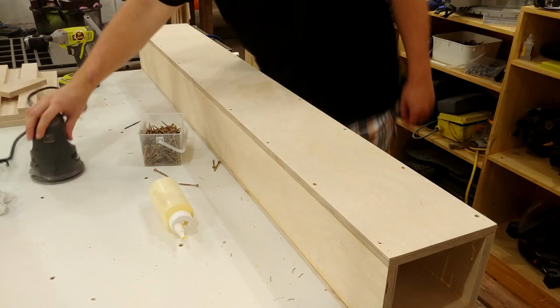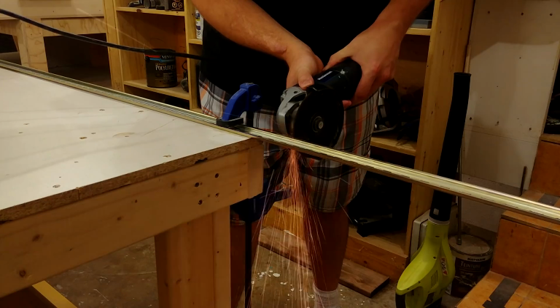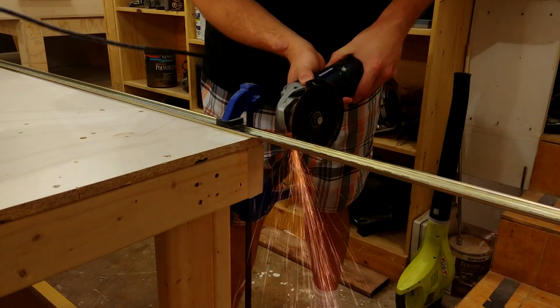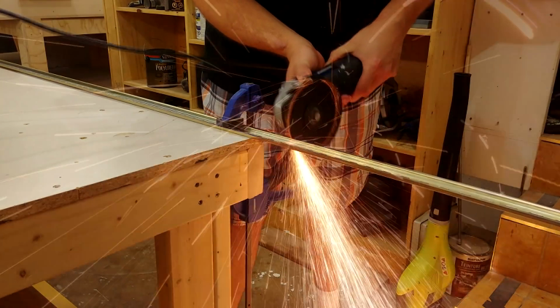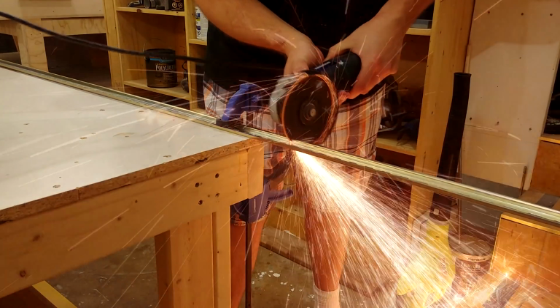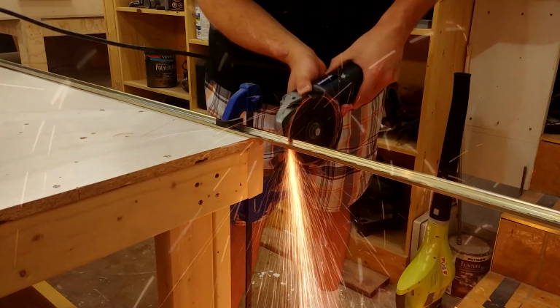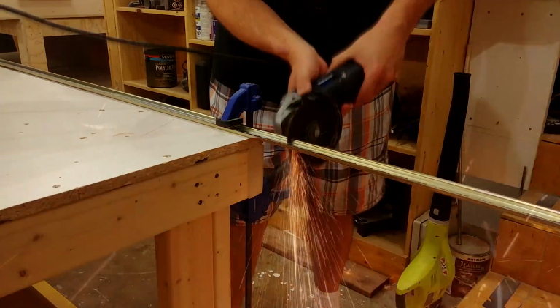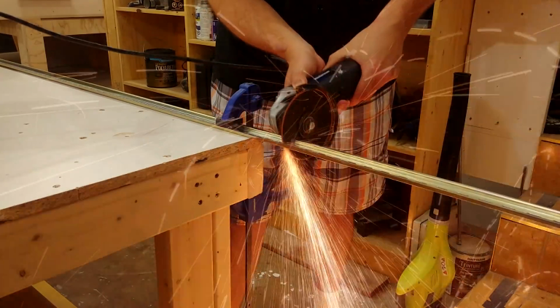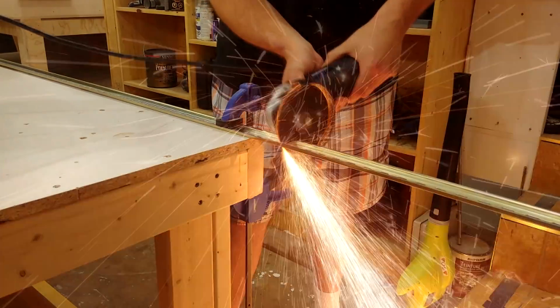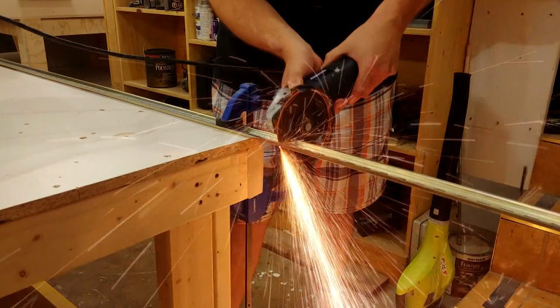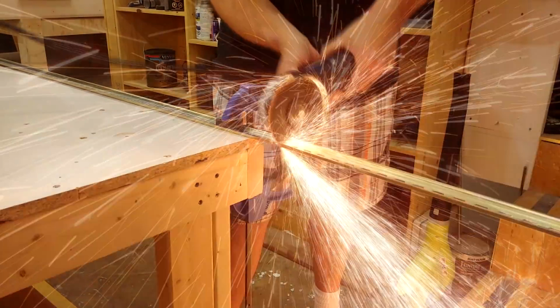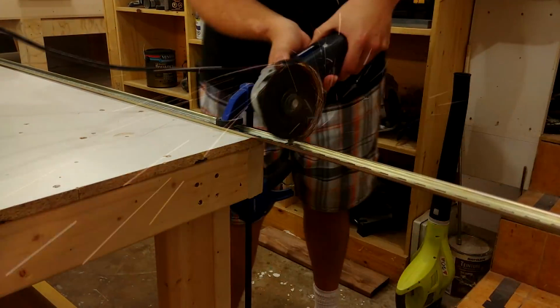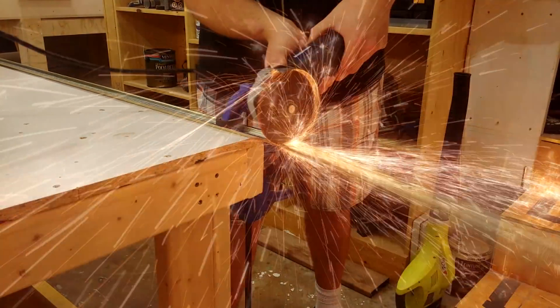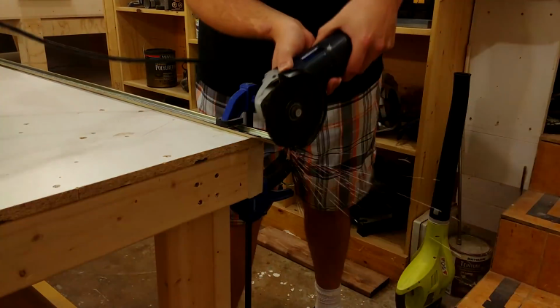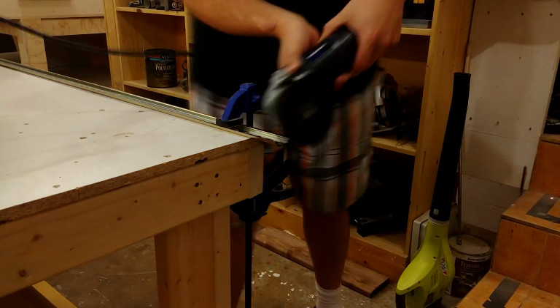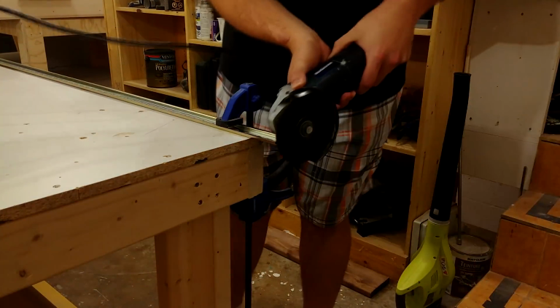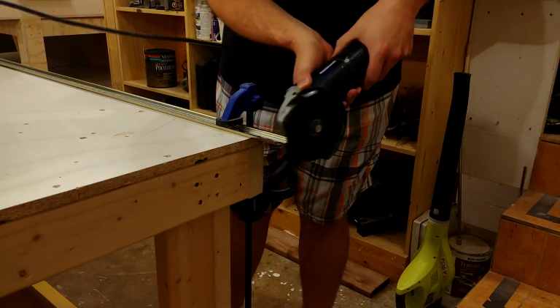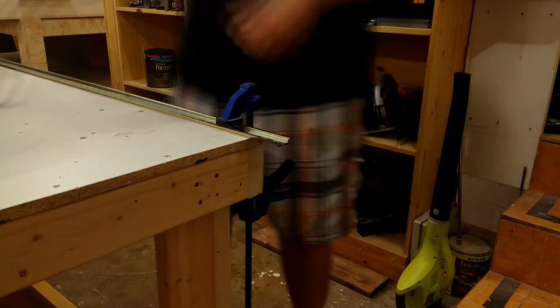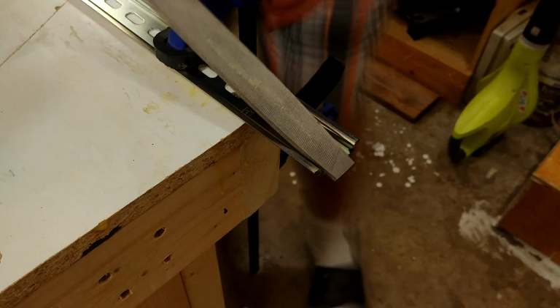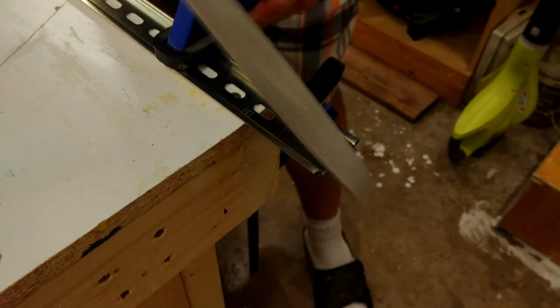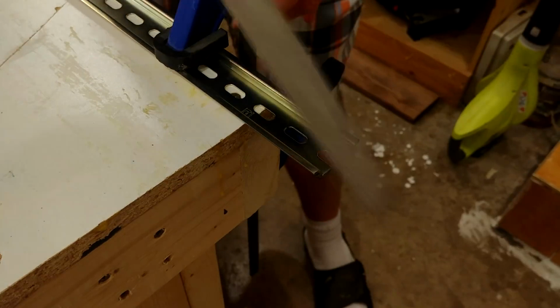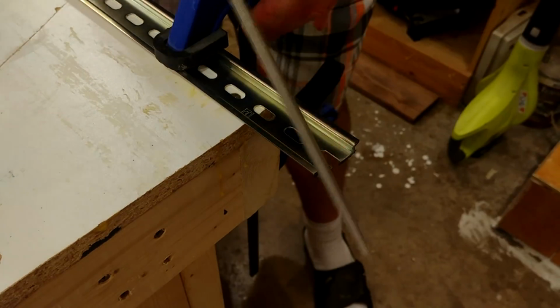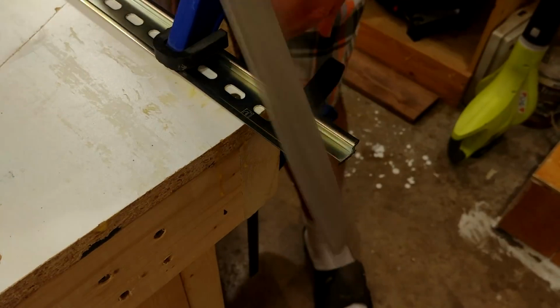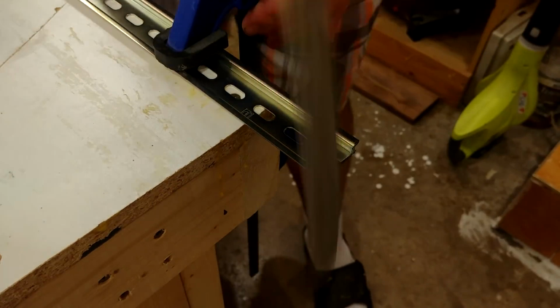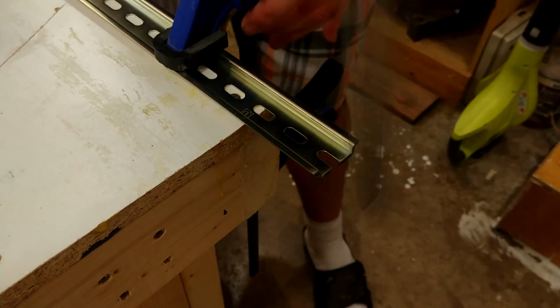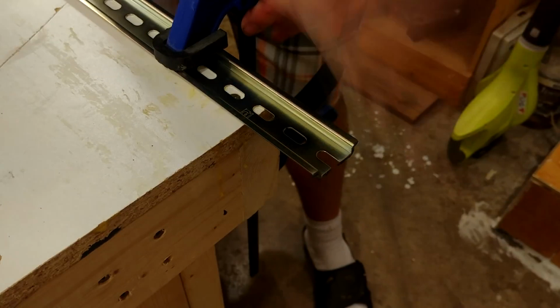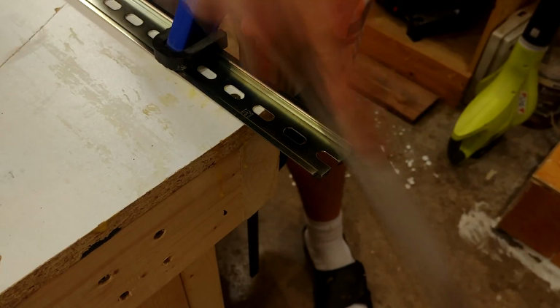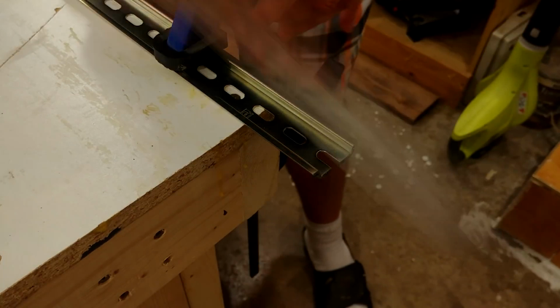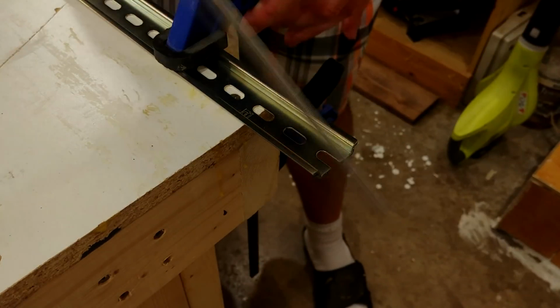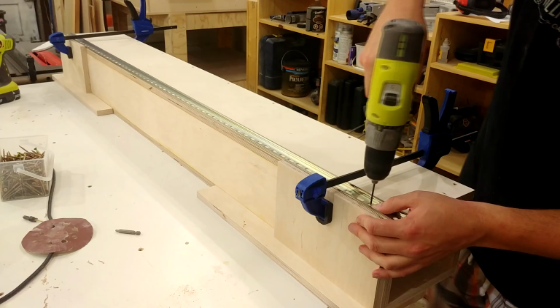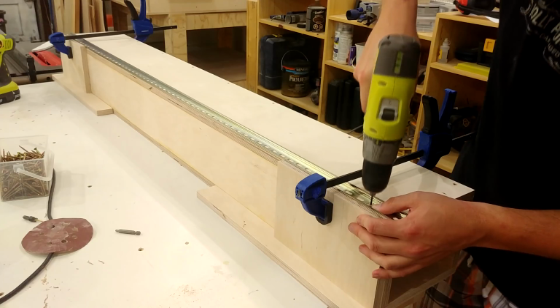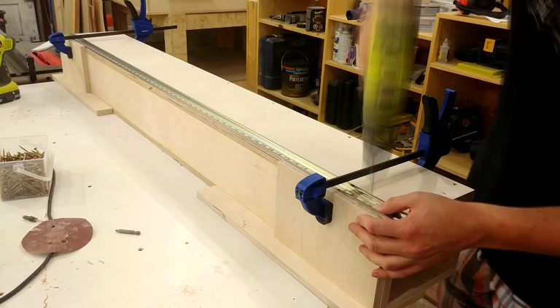I then measure and, using an angle grinder, cut the DIN rail to final length as it comes in two-meter lengths. A few quick strokes of the file takes off all the burrs left by the angle grinder.